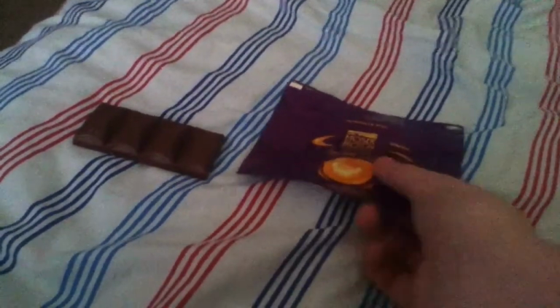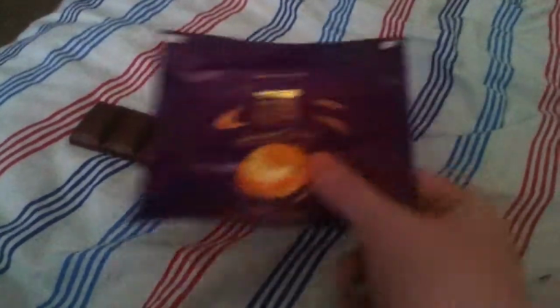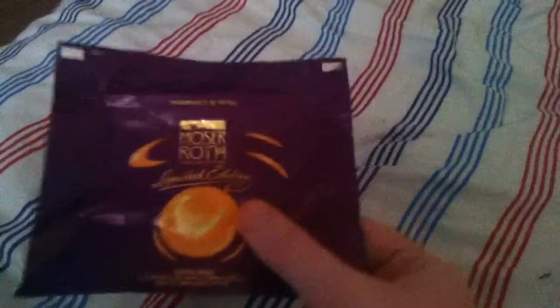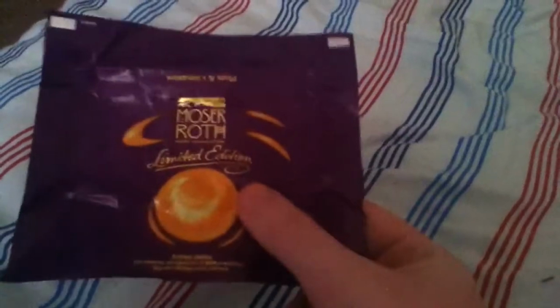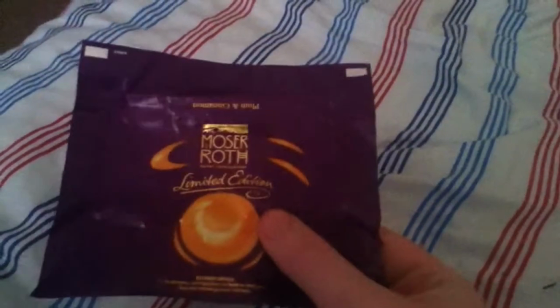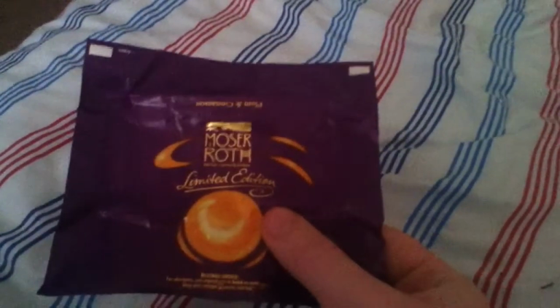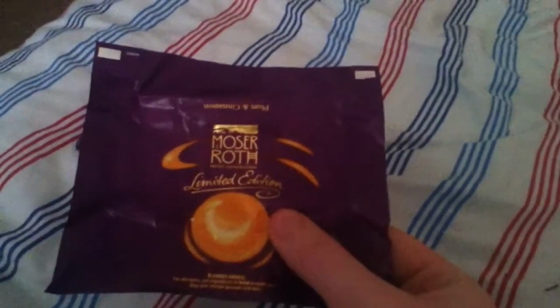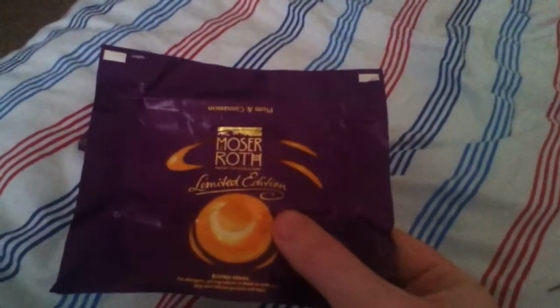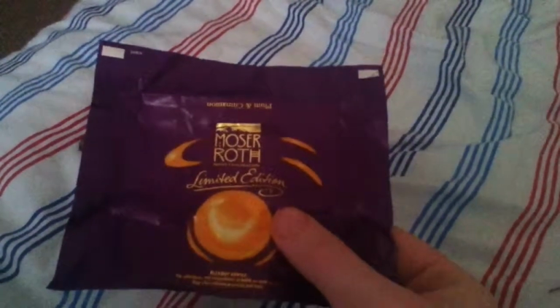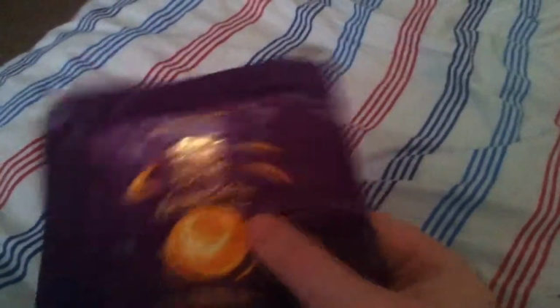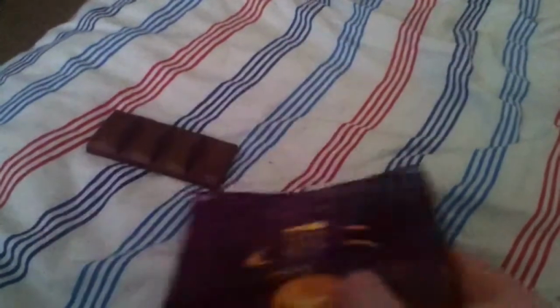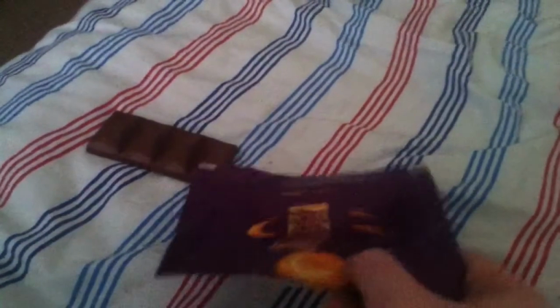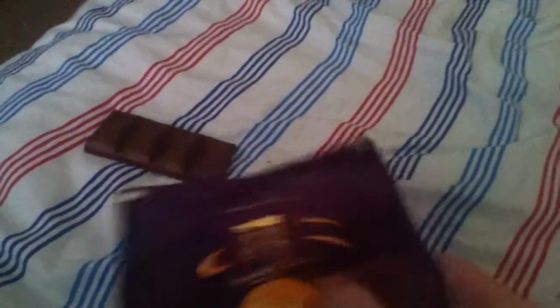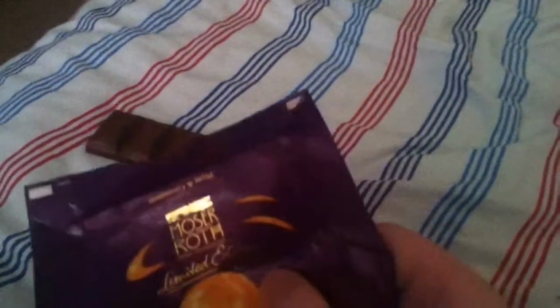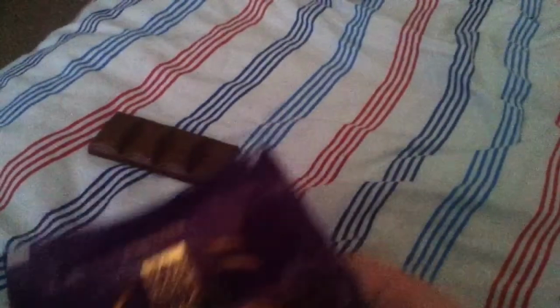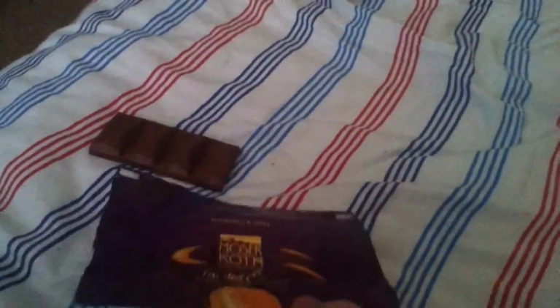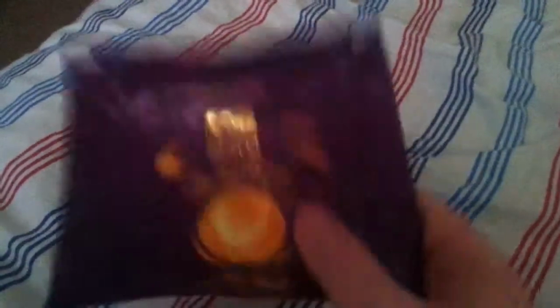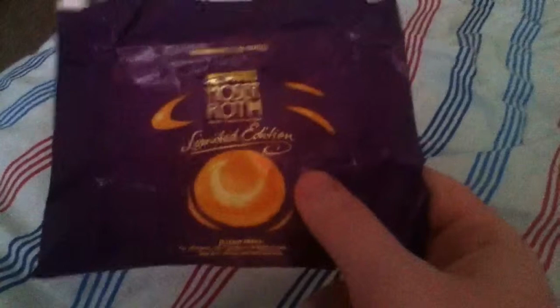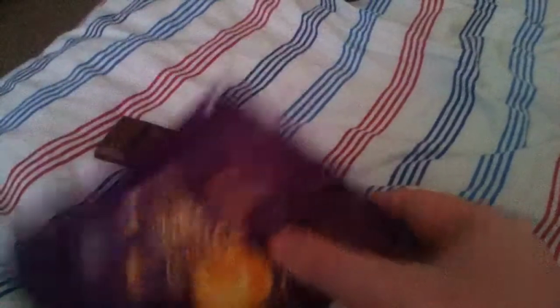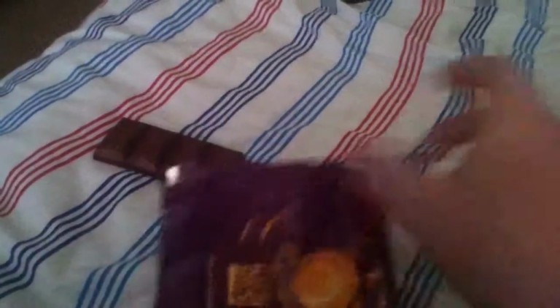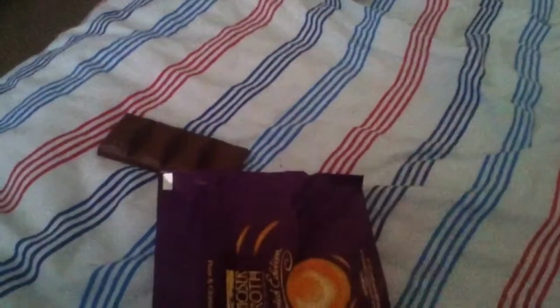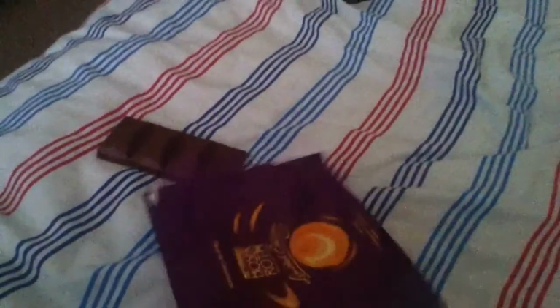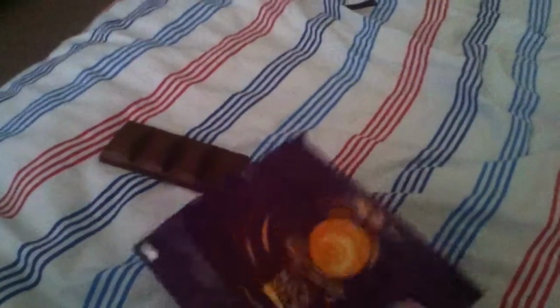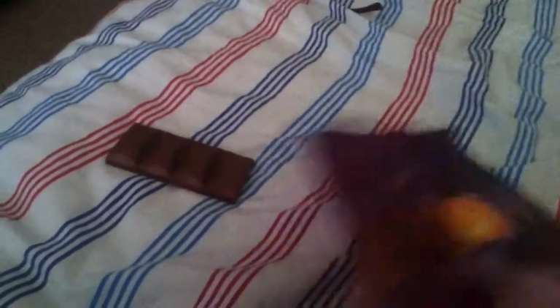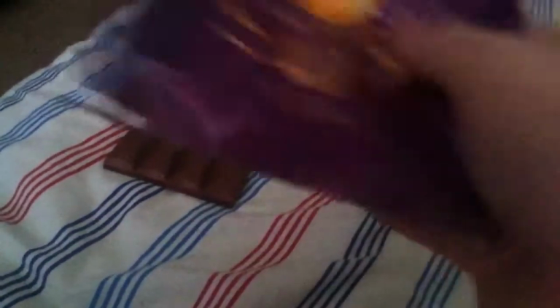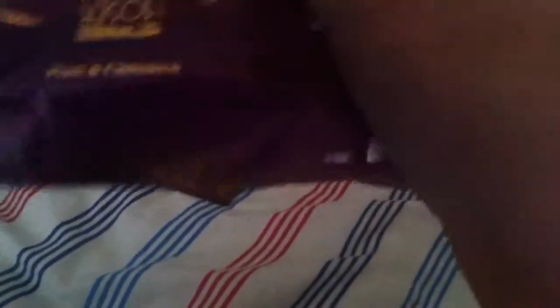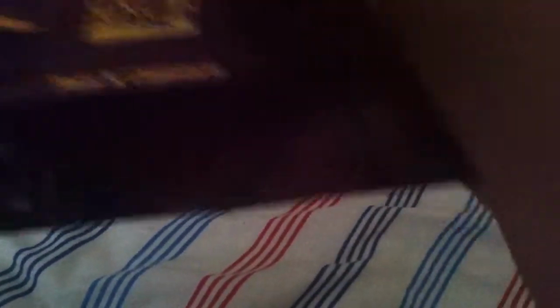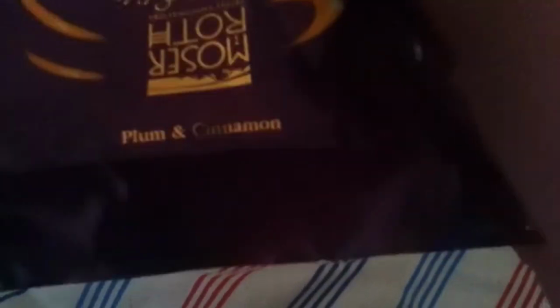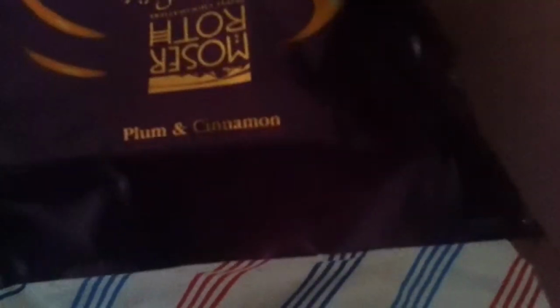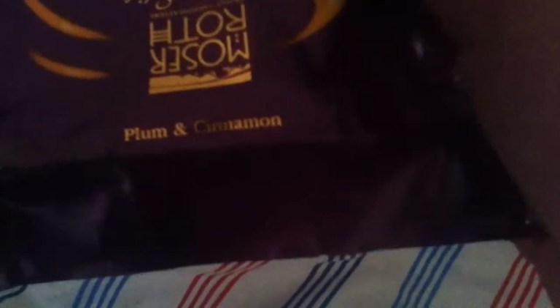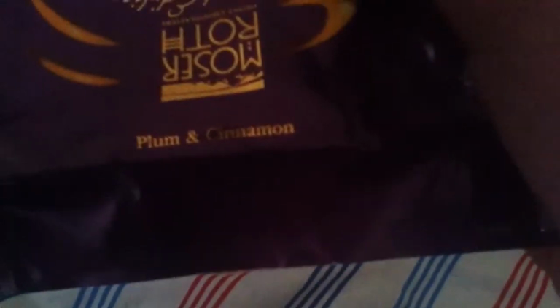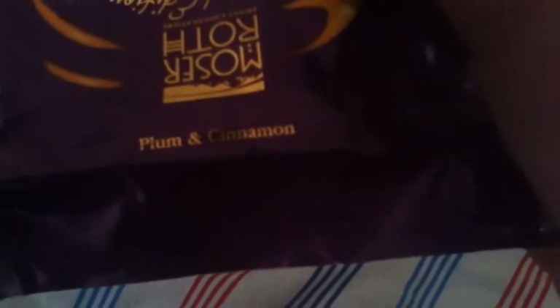And what it is — it is a Moser Roth limited edition chocolate bar. It comes in a pack of five and the flavour, I think it's quite interesting, the flavour is plum and cinnamon.